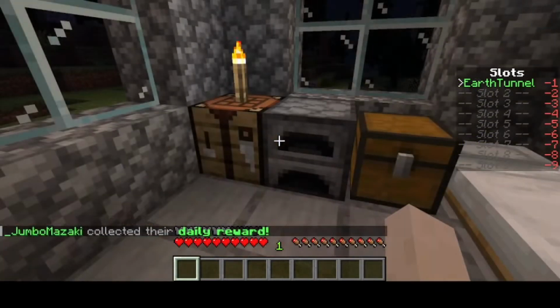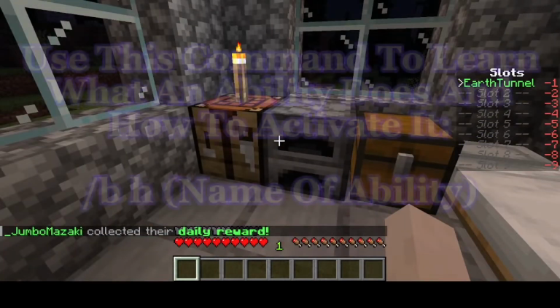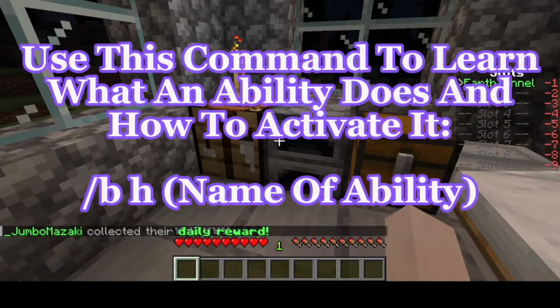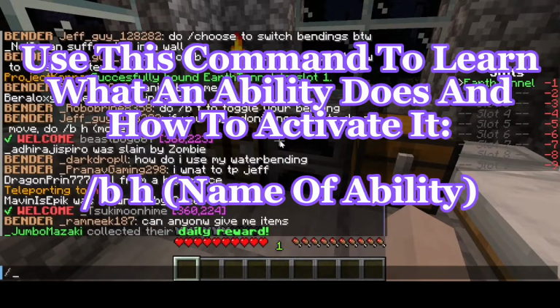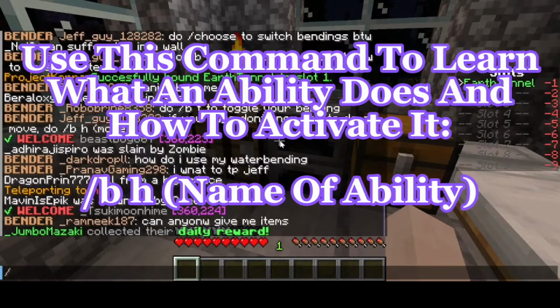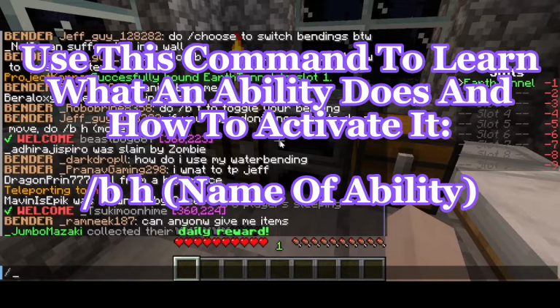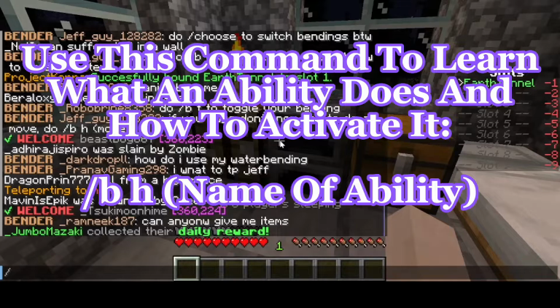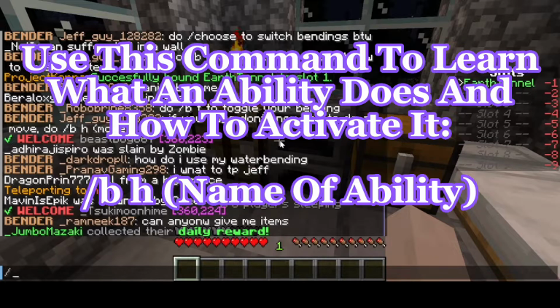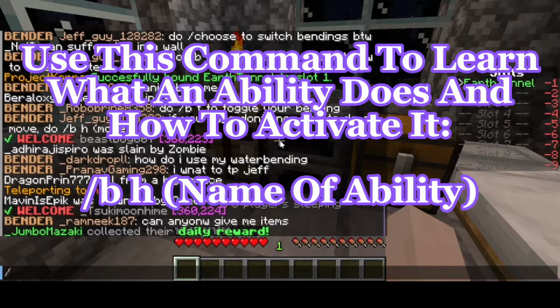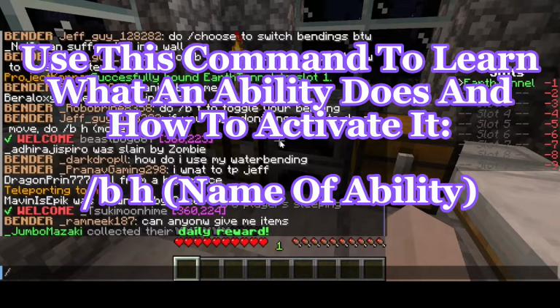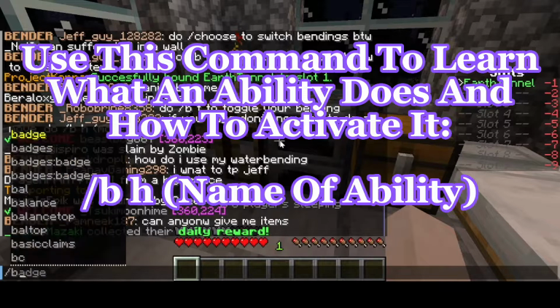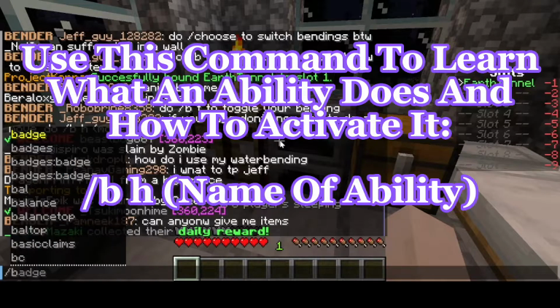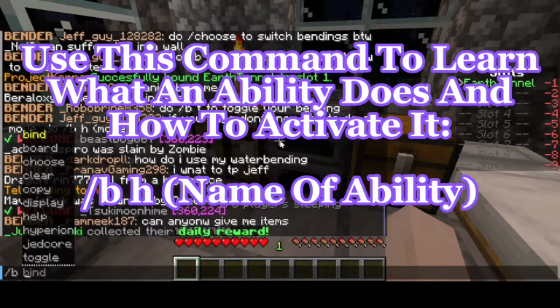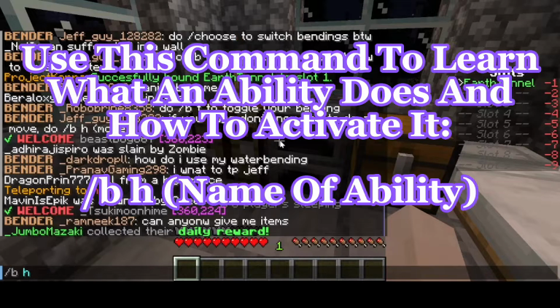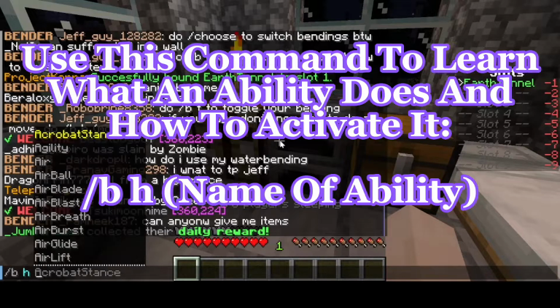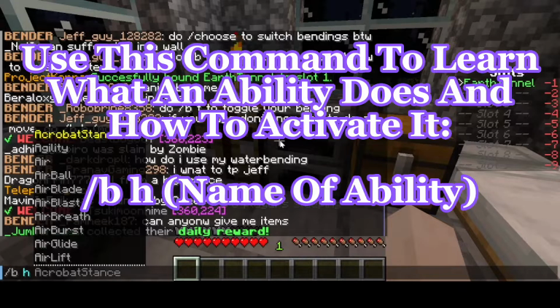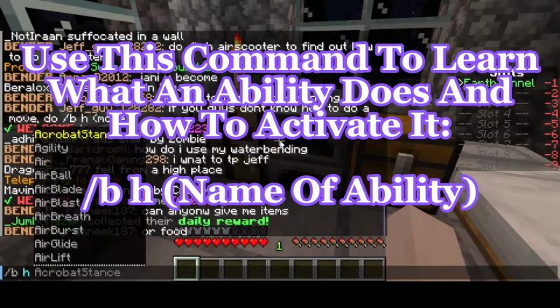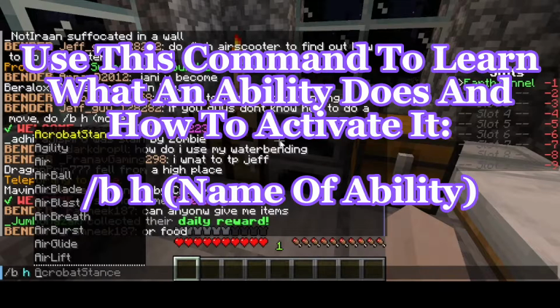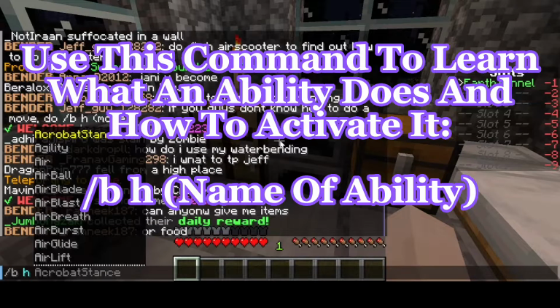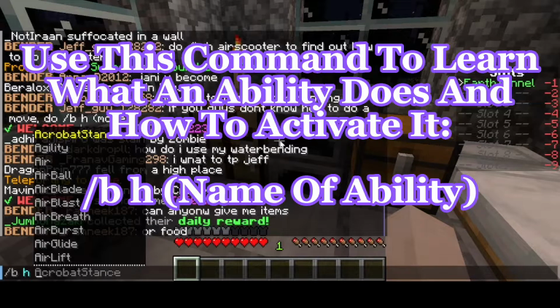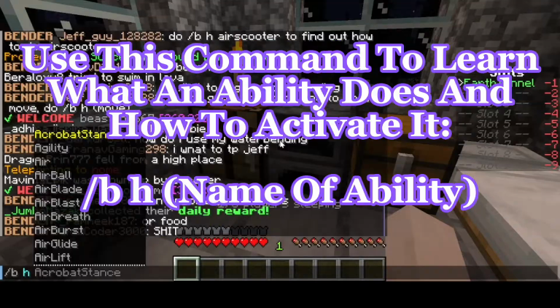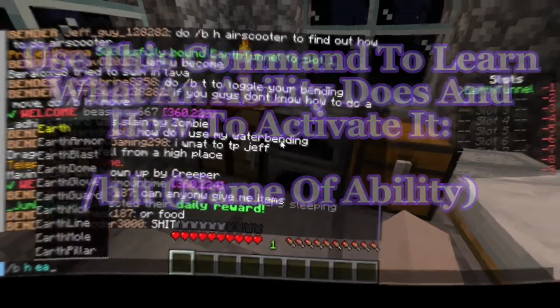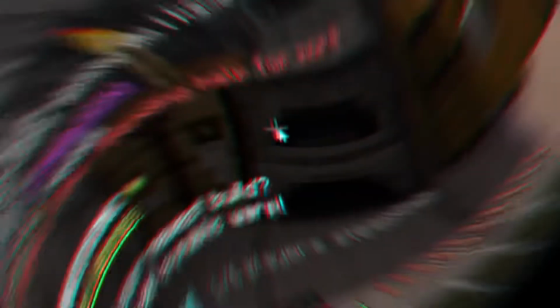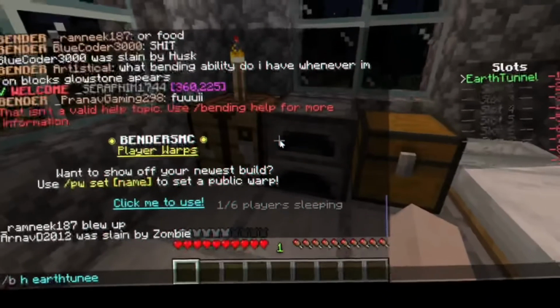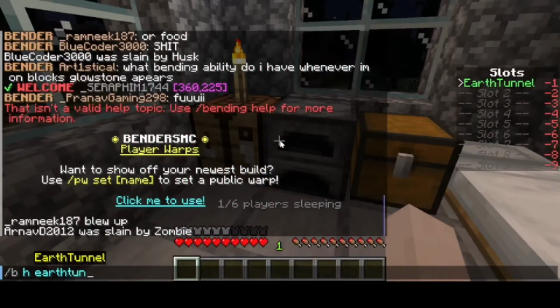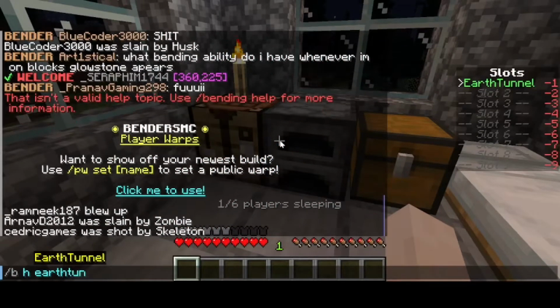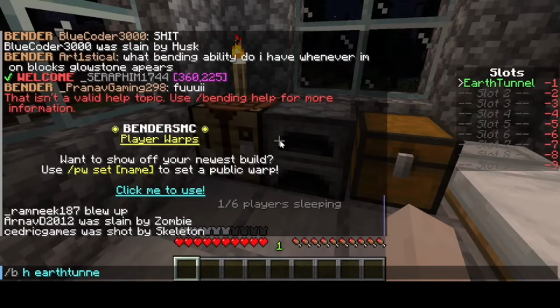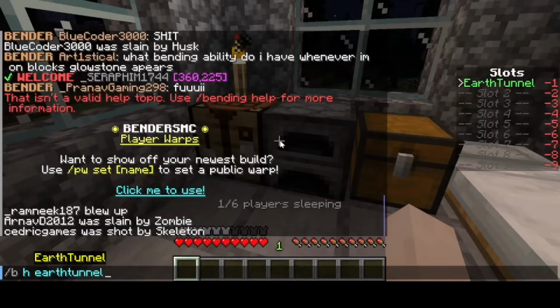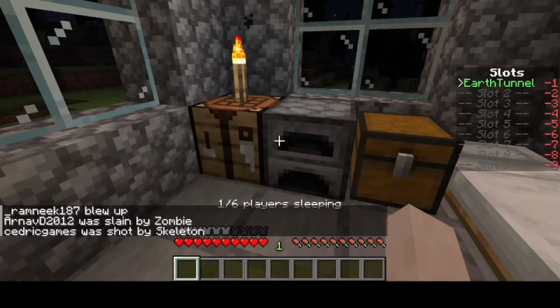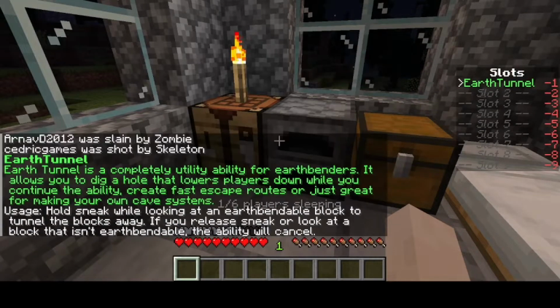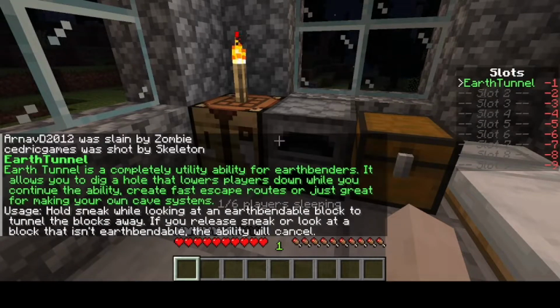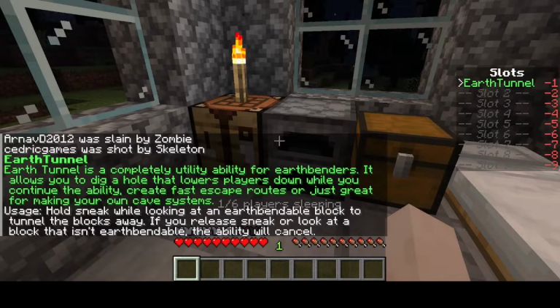Also, if you want to learn about an ability, you can do slash B H and then type in the name of the ability. There we go.